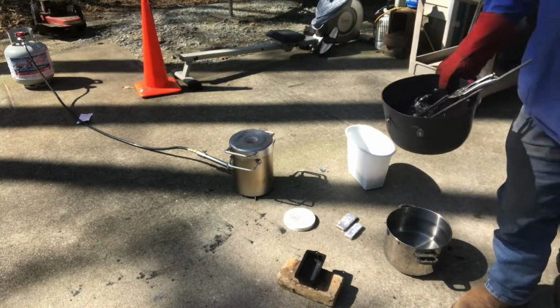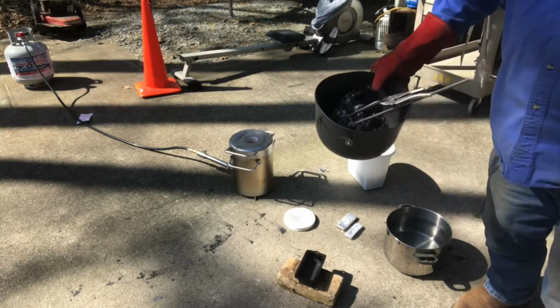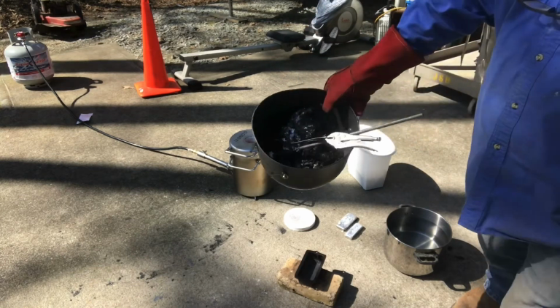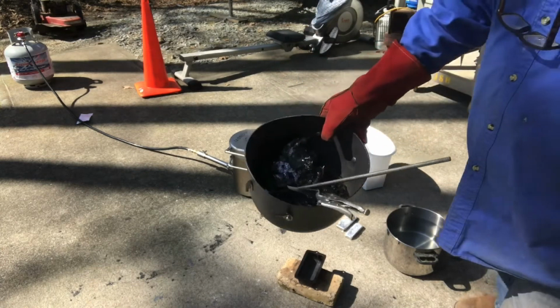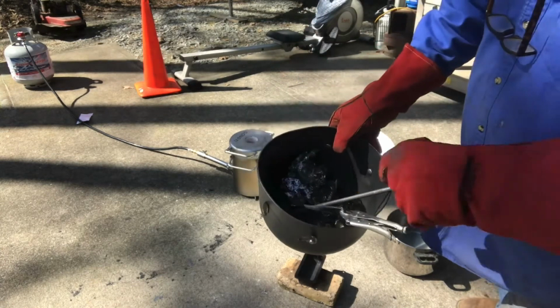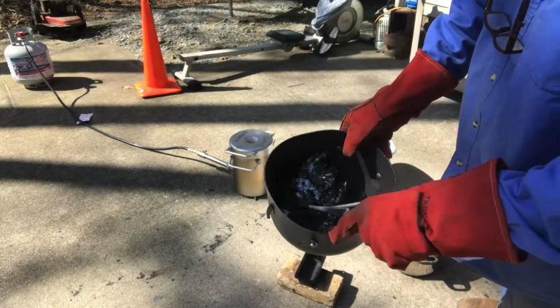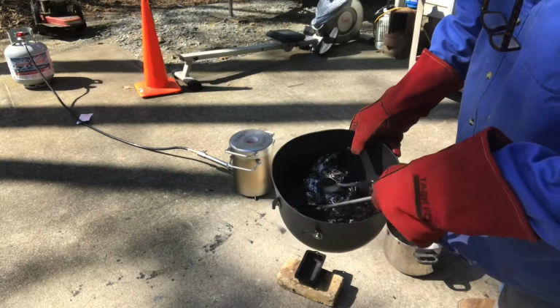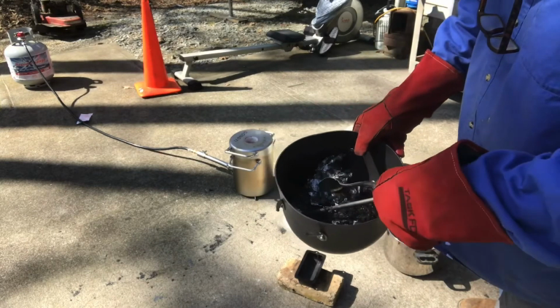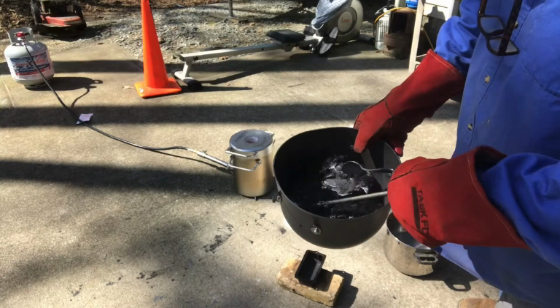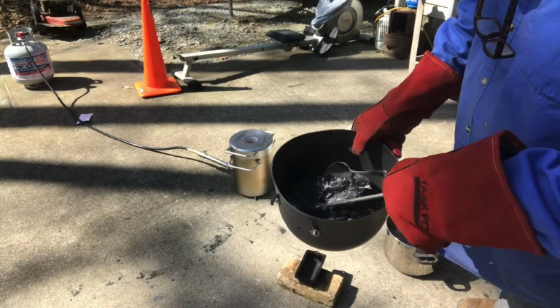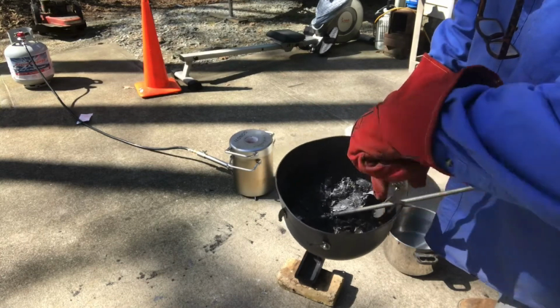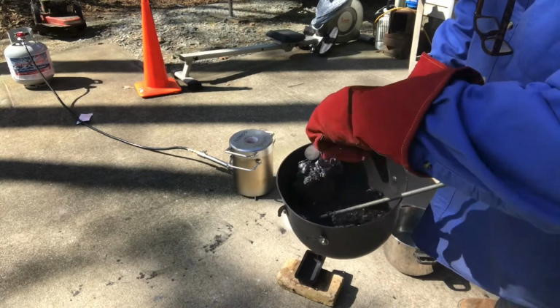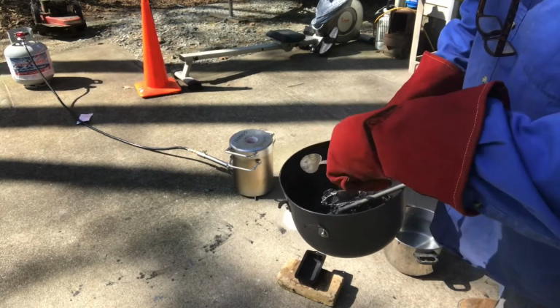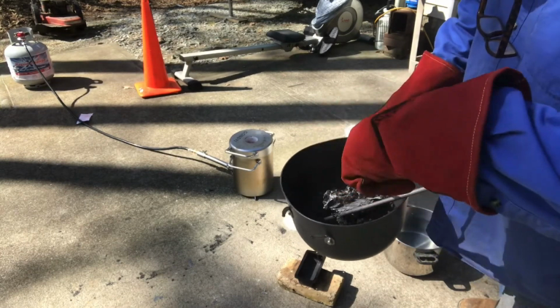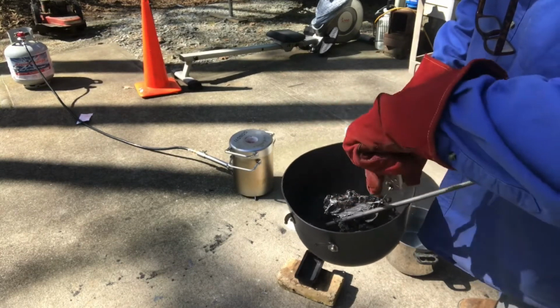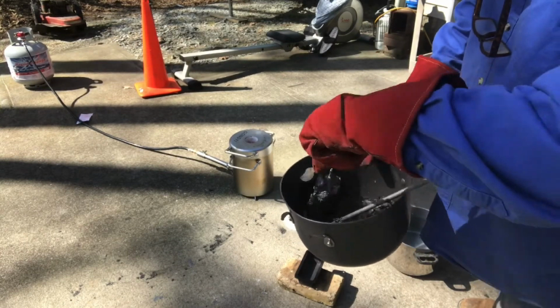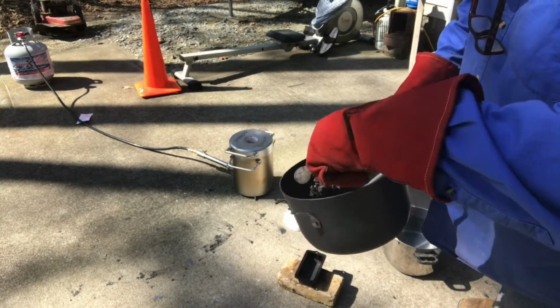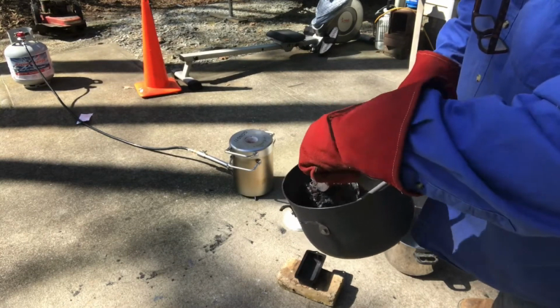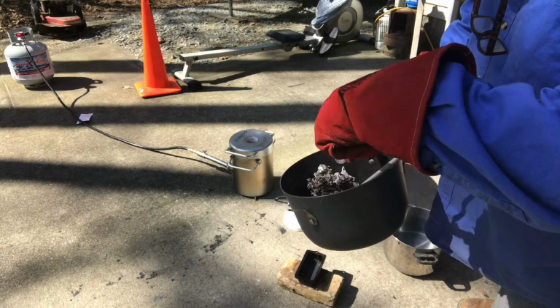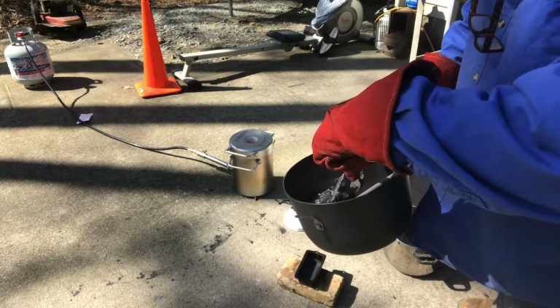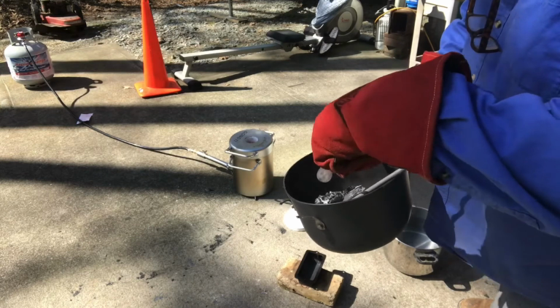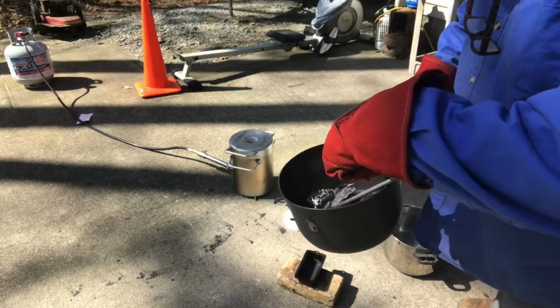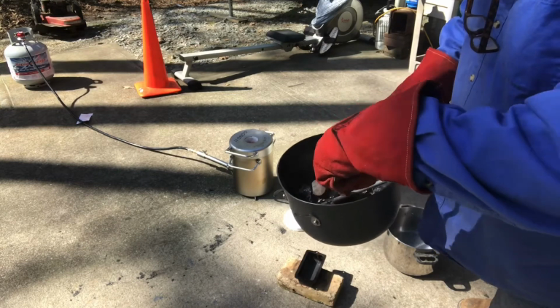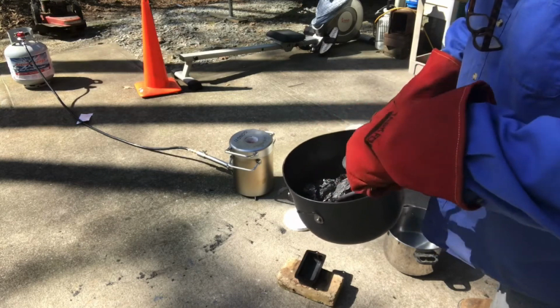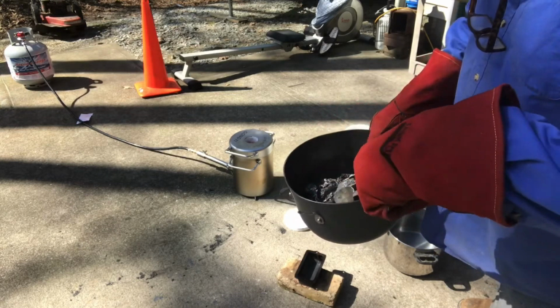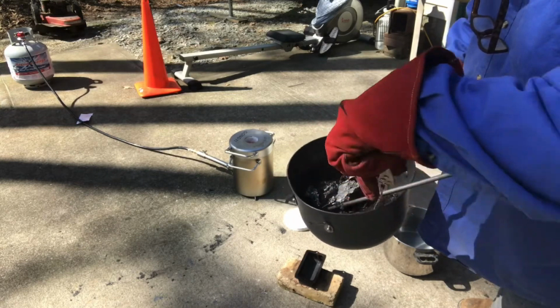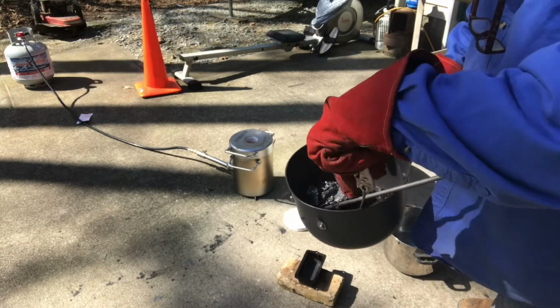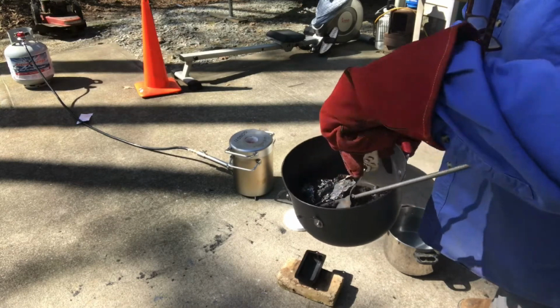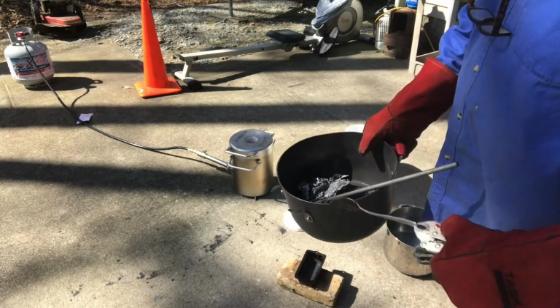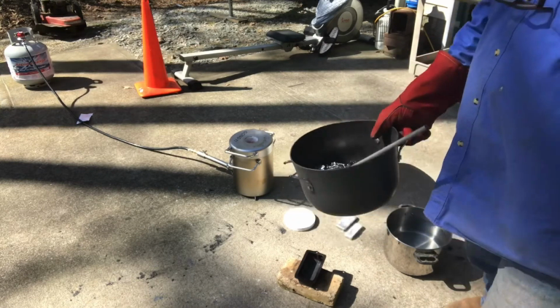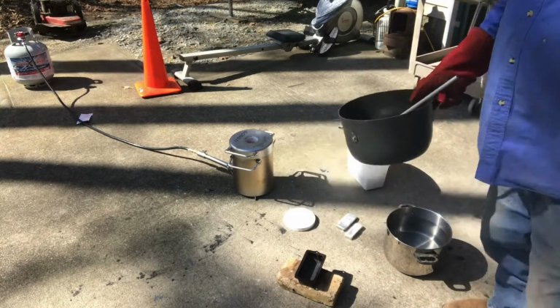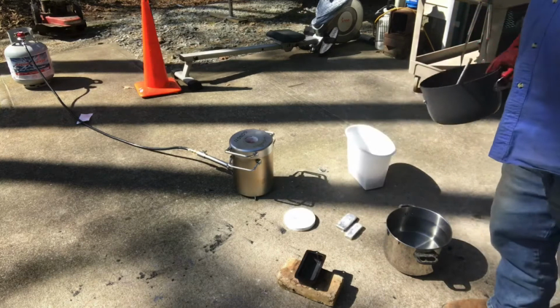Here's all the slag you get out of it. I don't know if that's worth melting and dealing with the trash that's in it — the dirt.